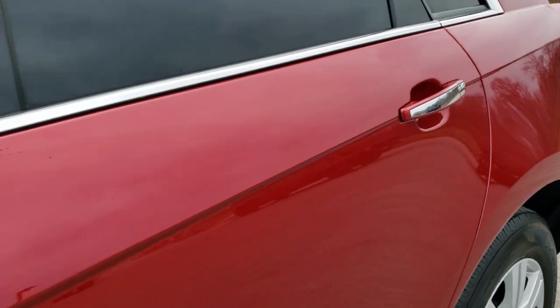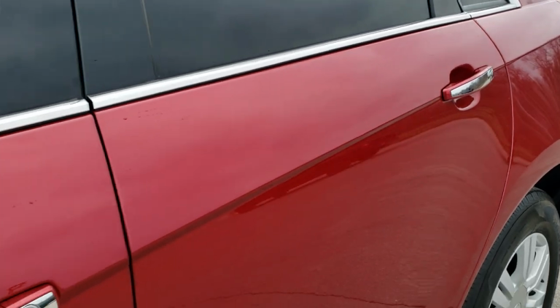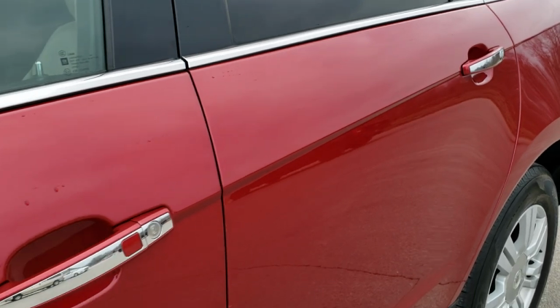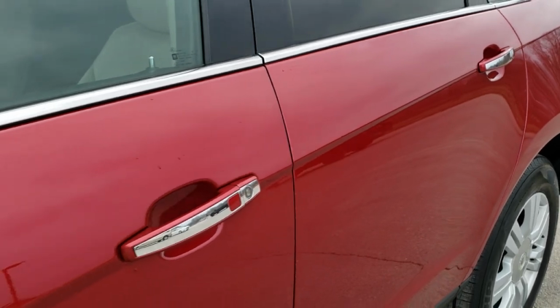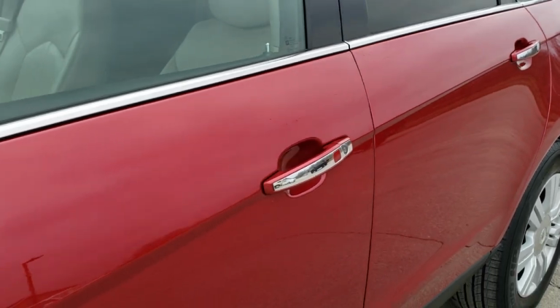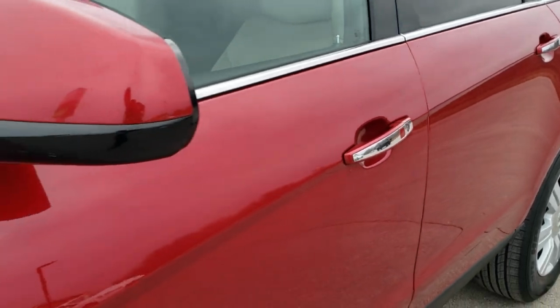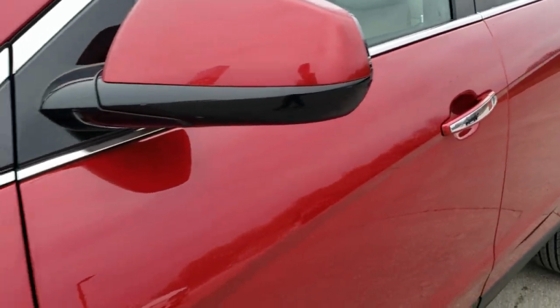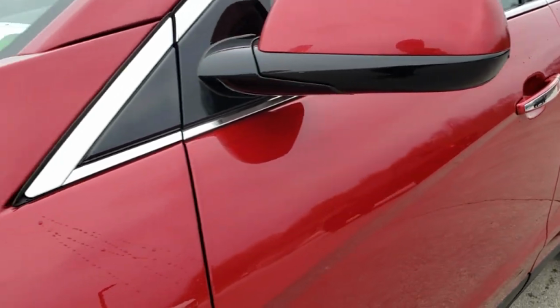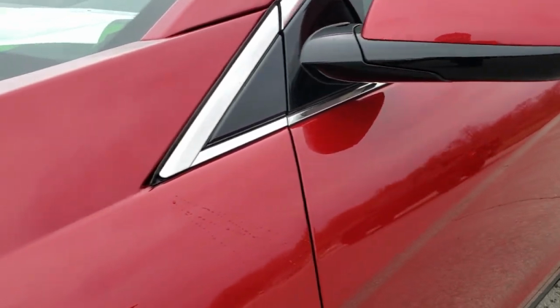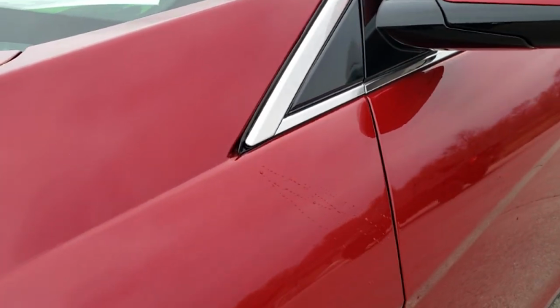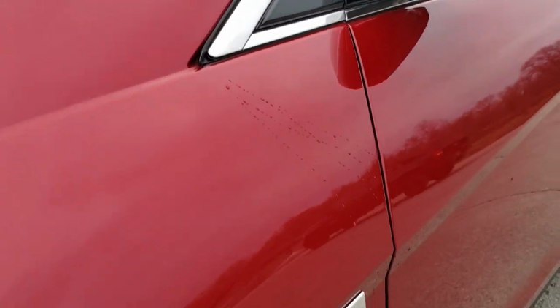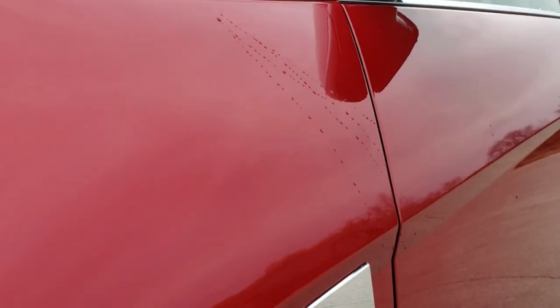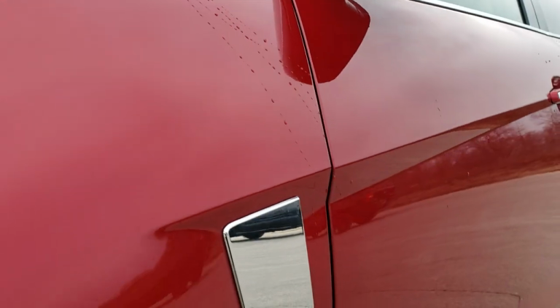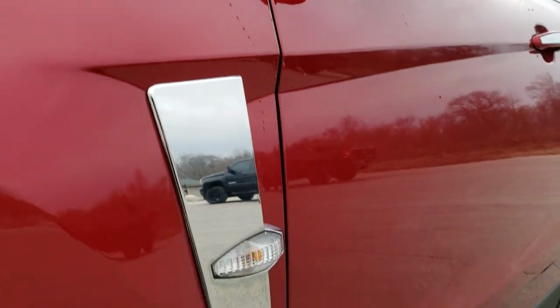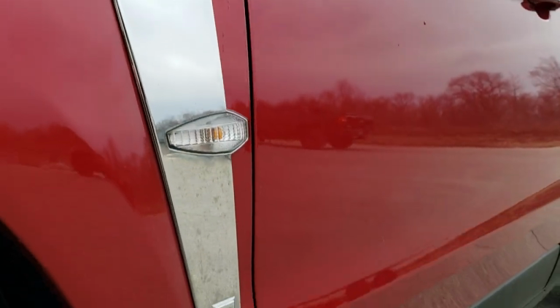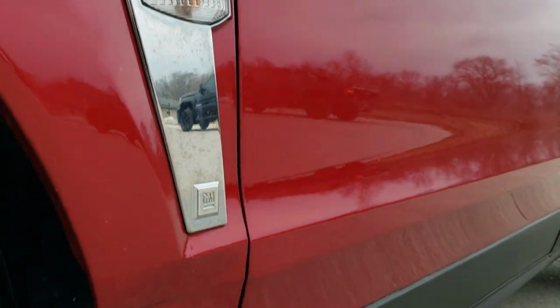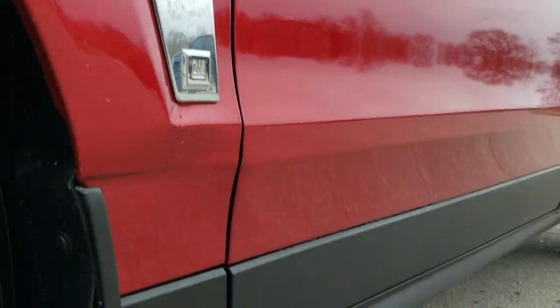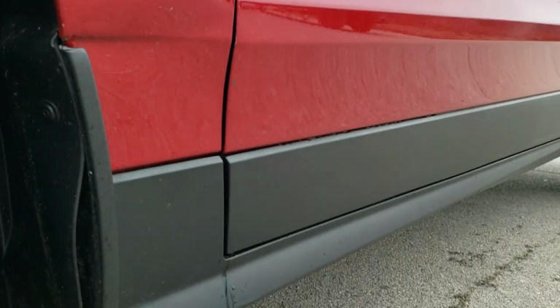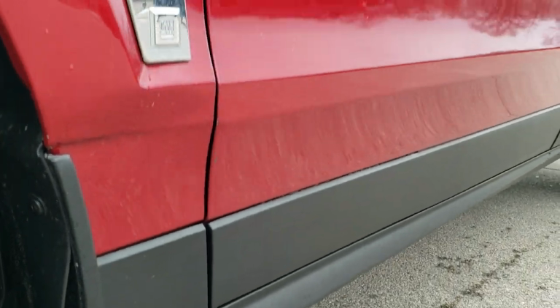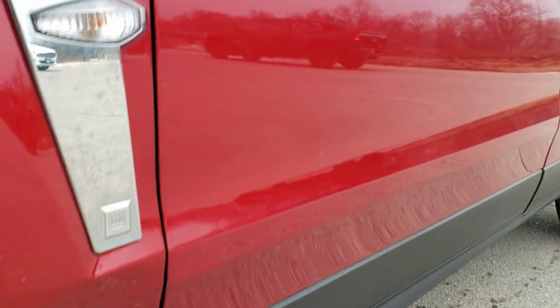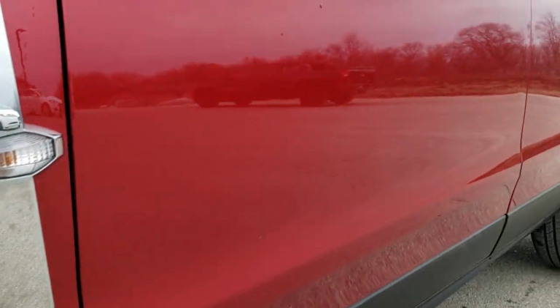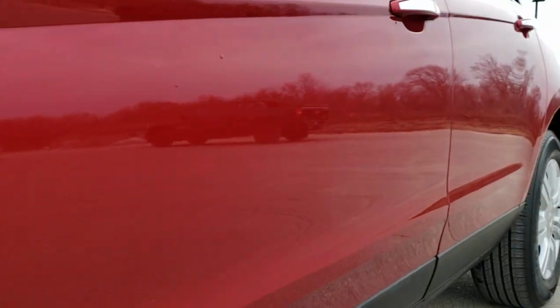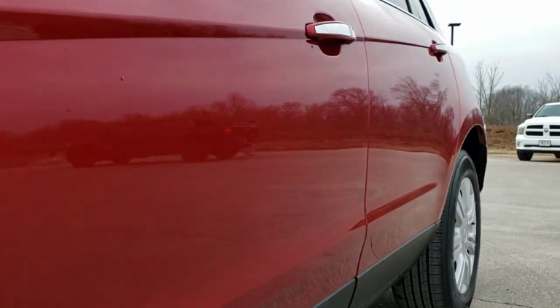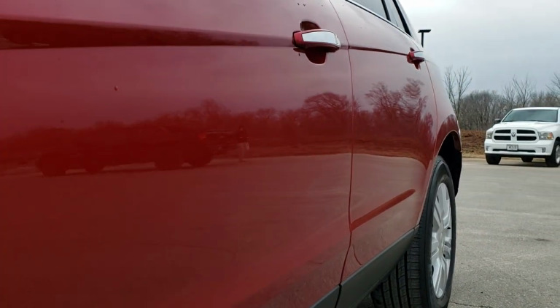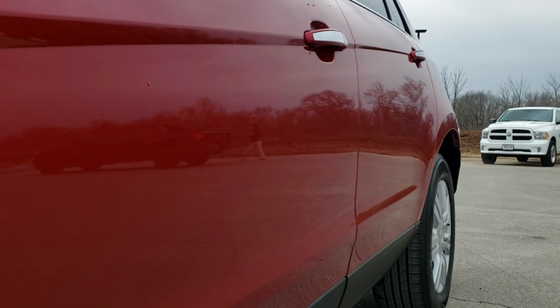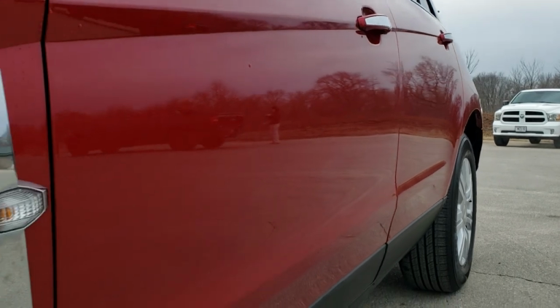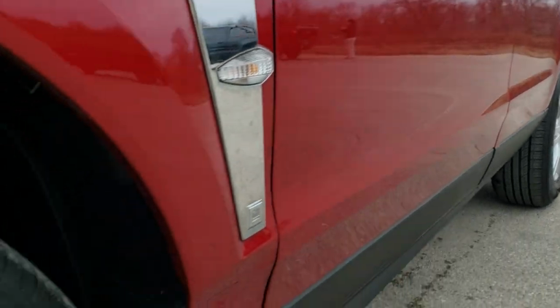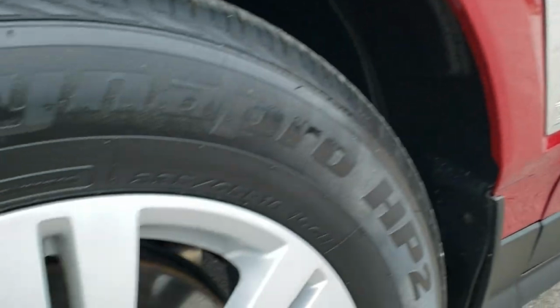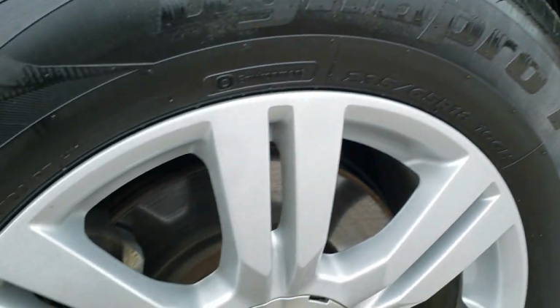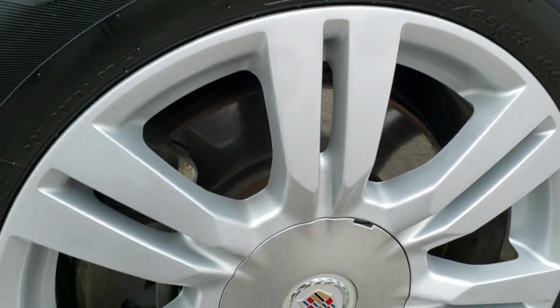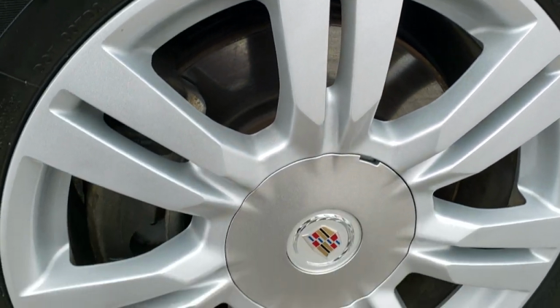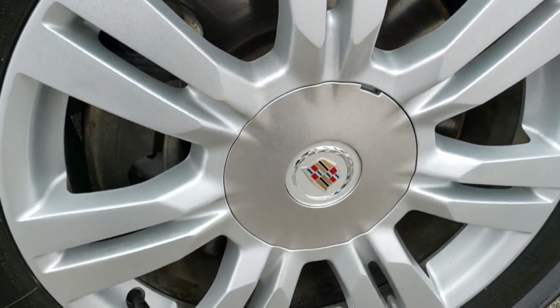Crystal red tint coat is the color. We shoot all of our videos in 1080p, 60 frames per second. So if you have HD capabilities on your computer, tablet, or smartphone device, turn them on right now because it's definitely your best way to ensure the quality and condition of the vehicle before seeing it in person.